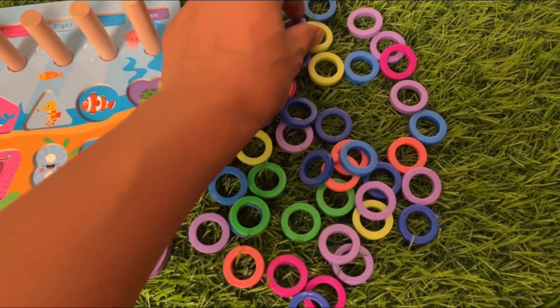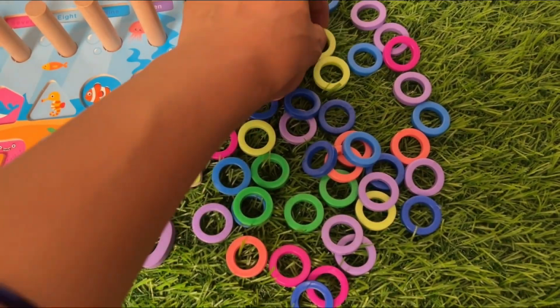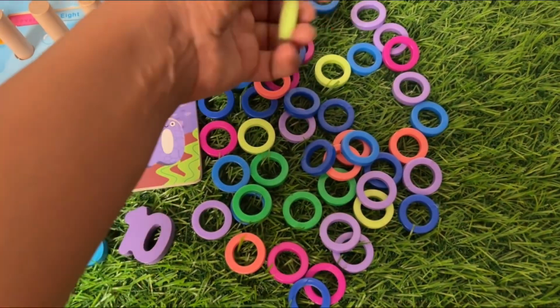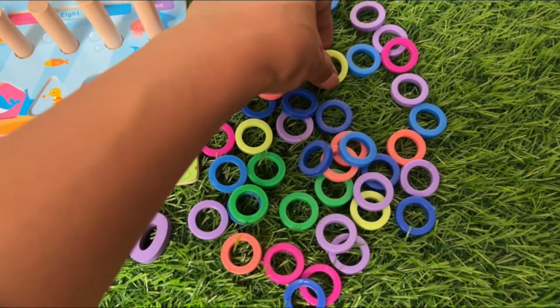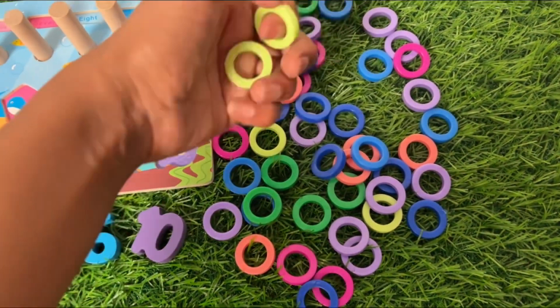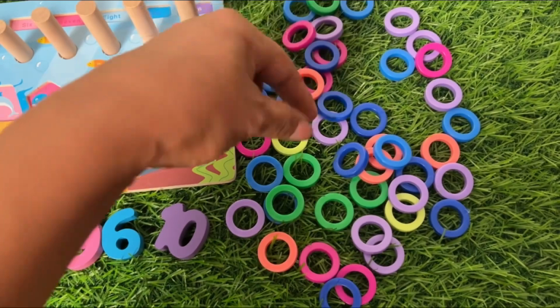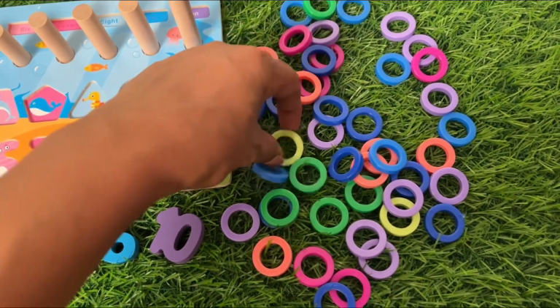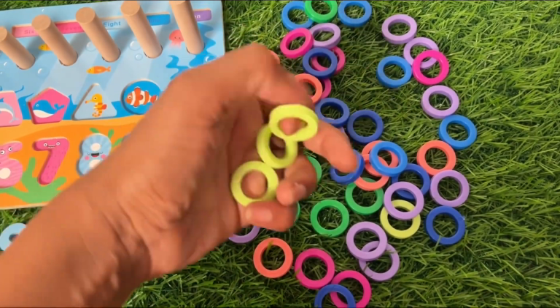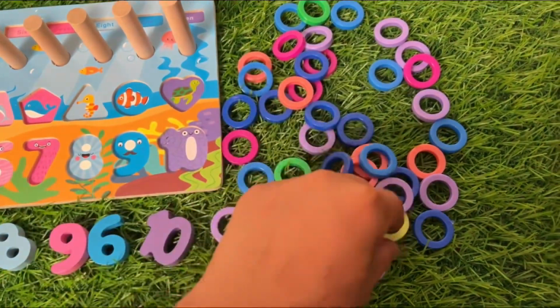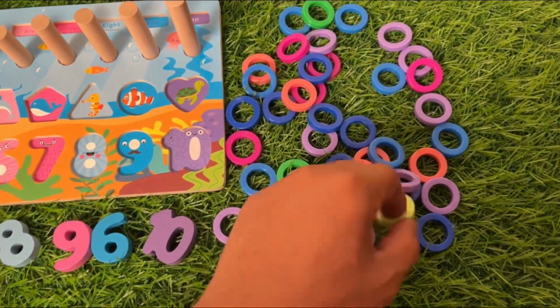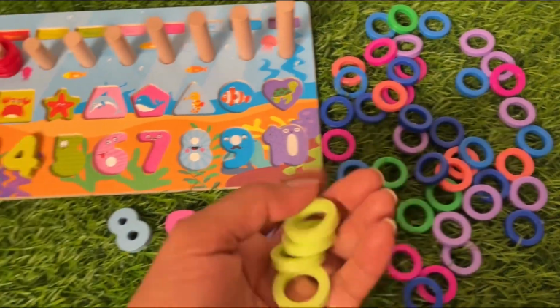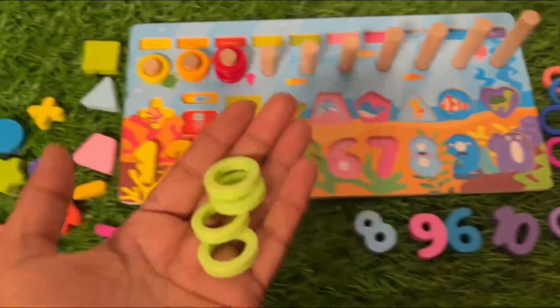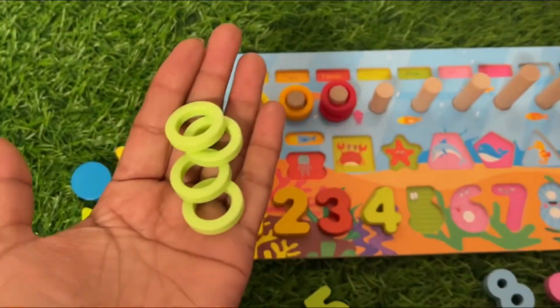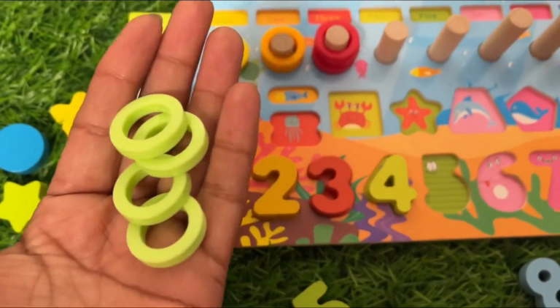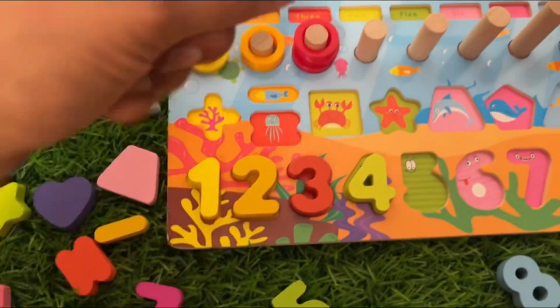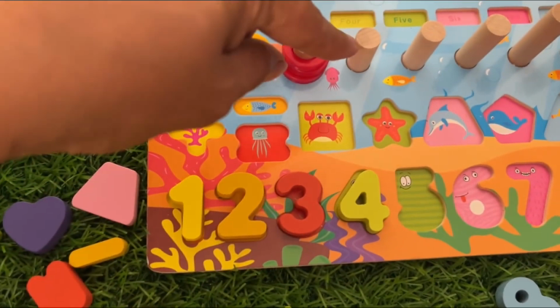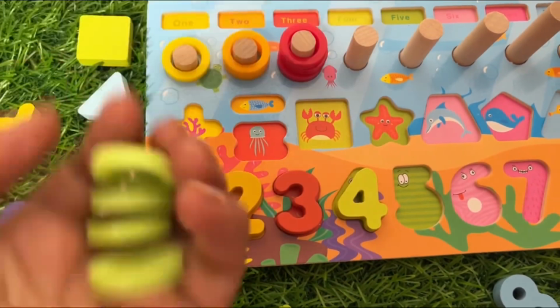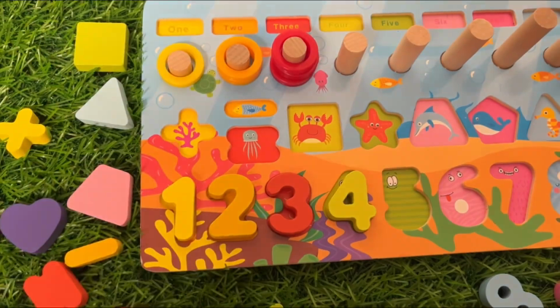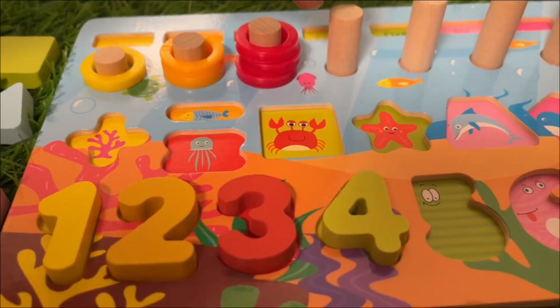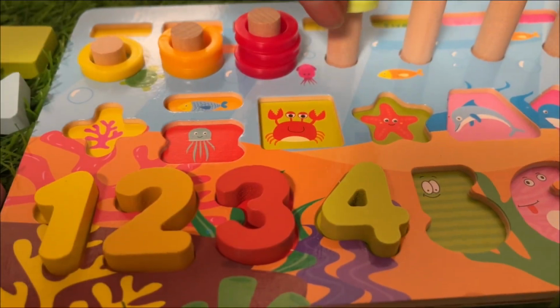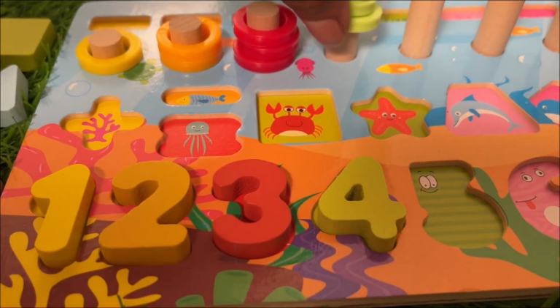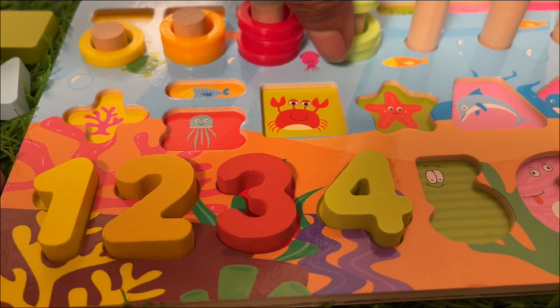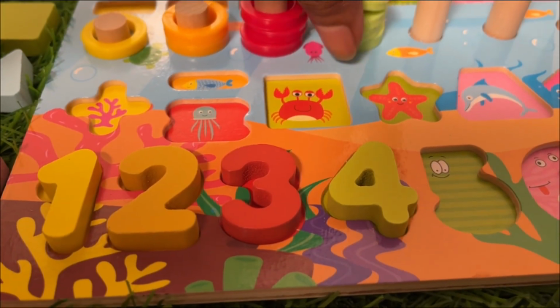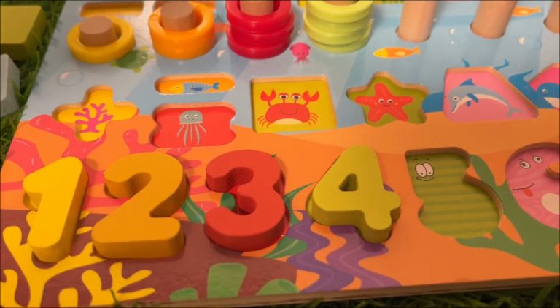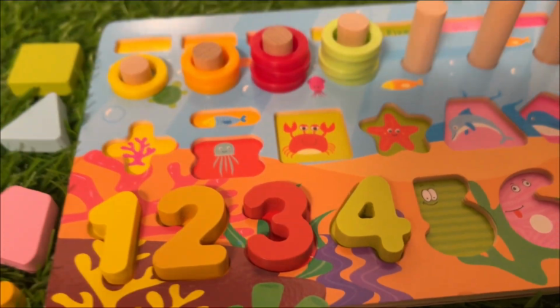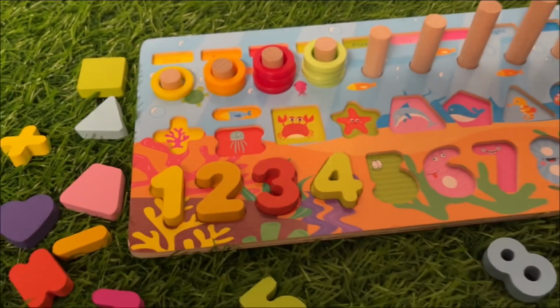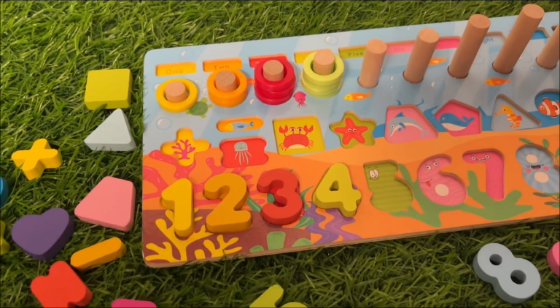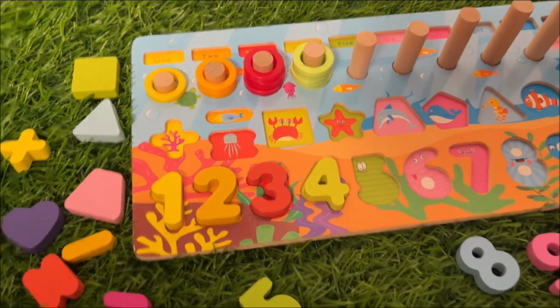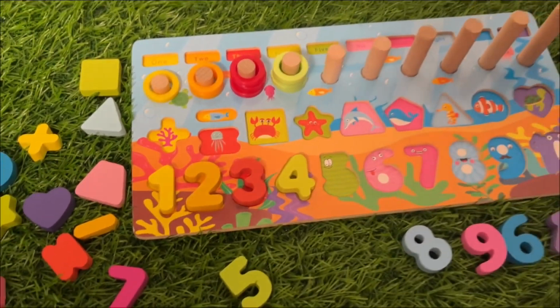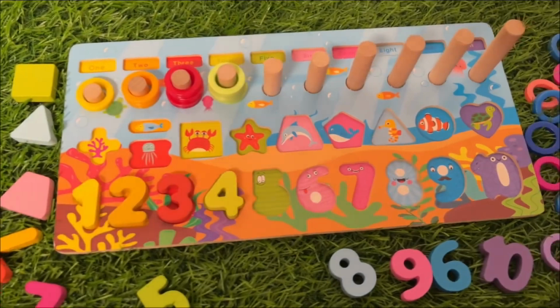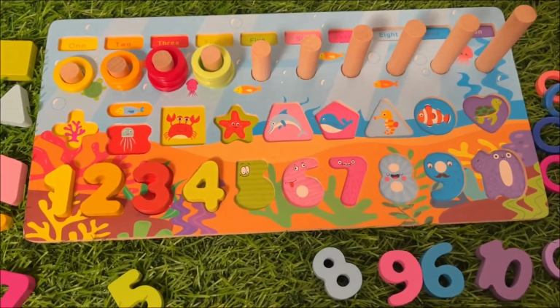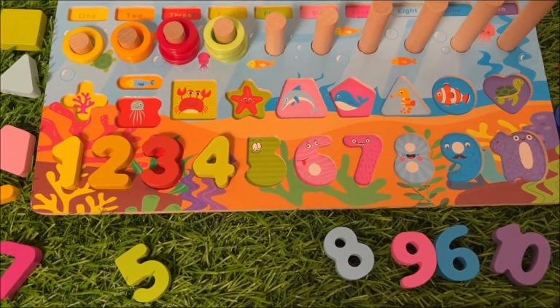Where should we put it? It goes here. Let's find the four ring circles in yellow-green color: one, two, three, four. Now the time to put them inside! What is the next? Can you tell me?